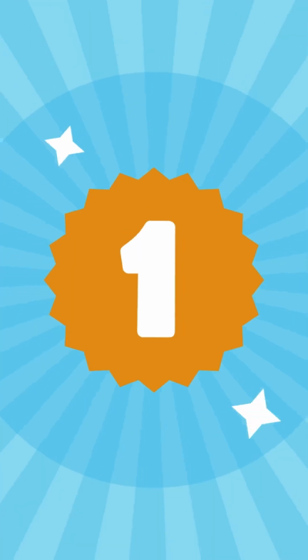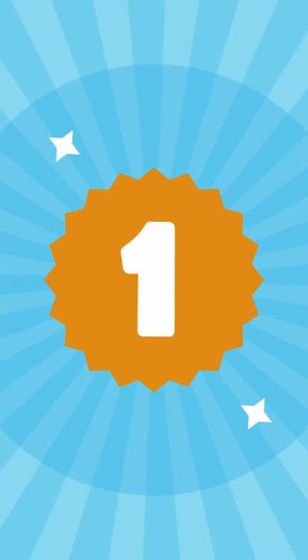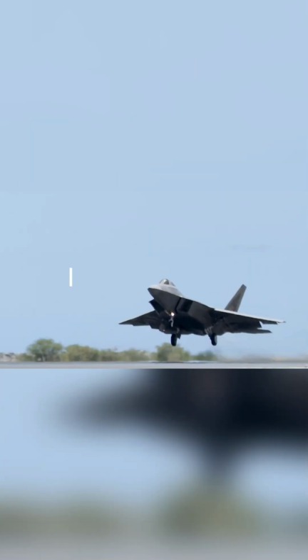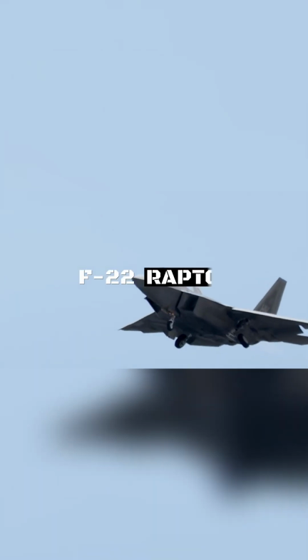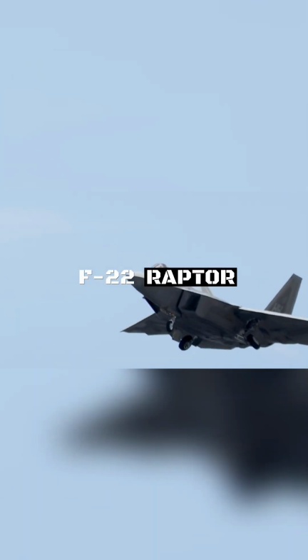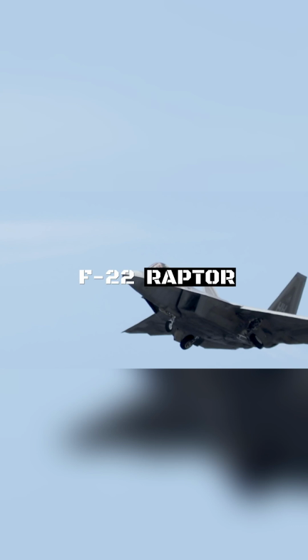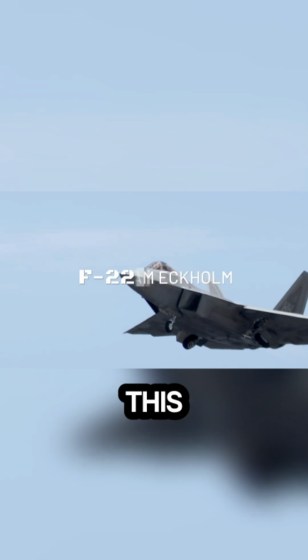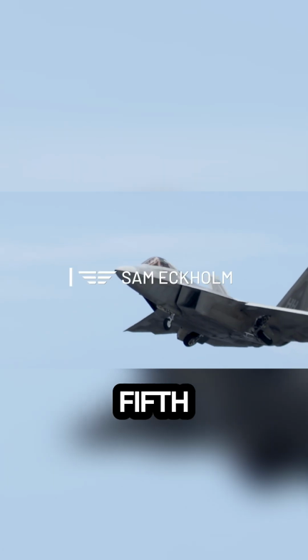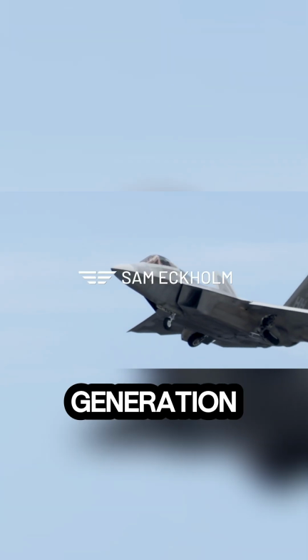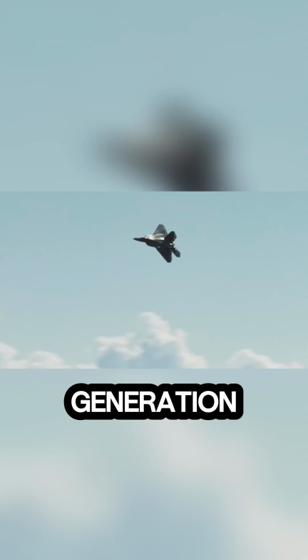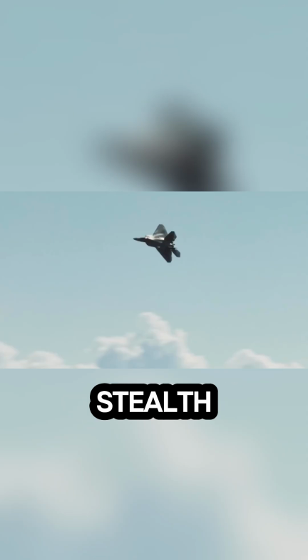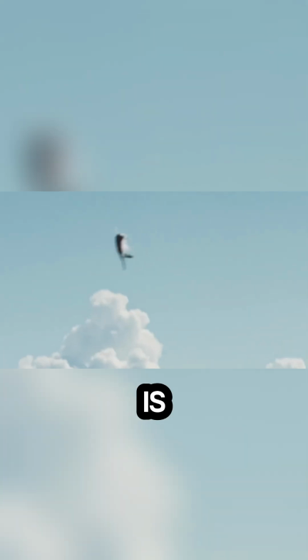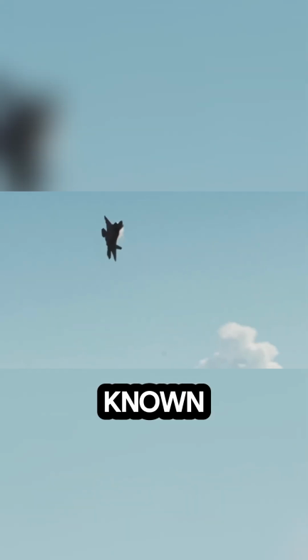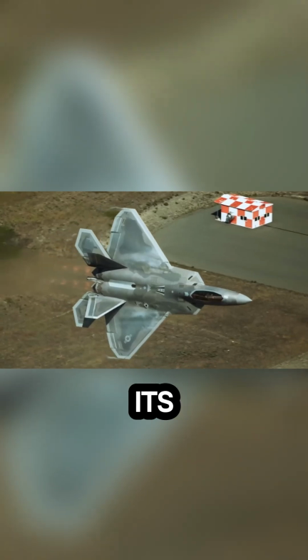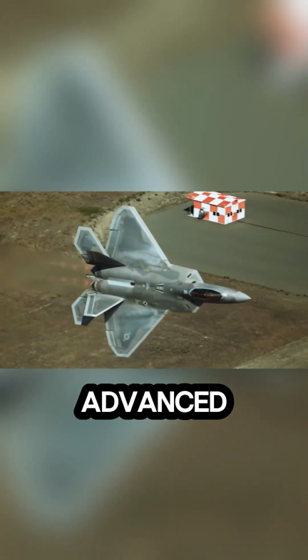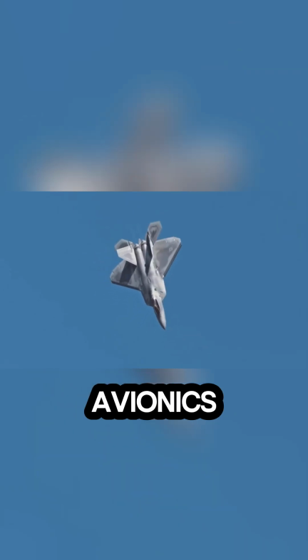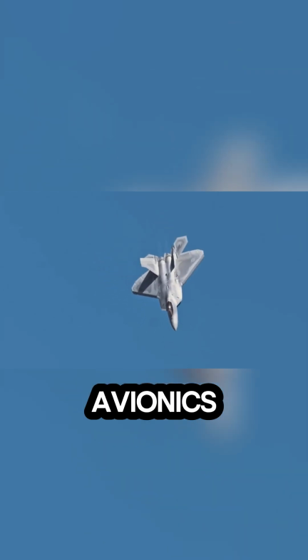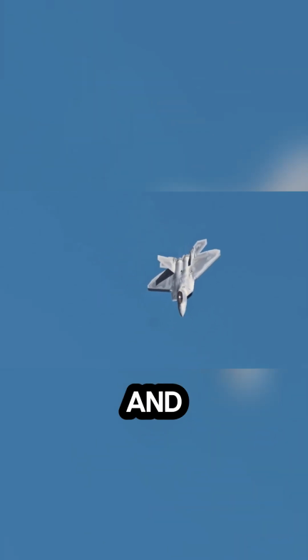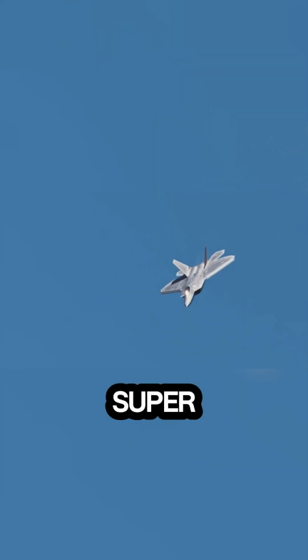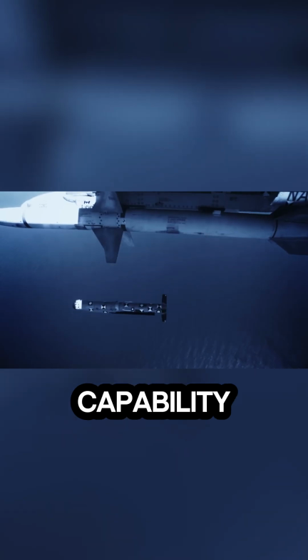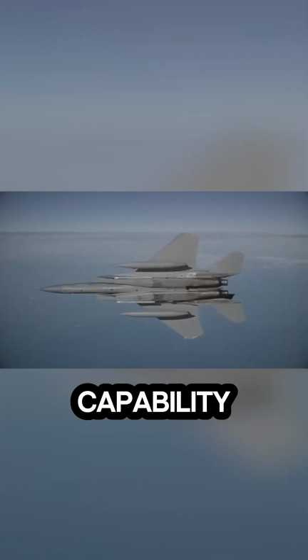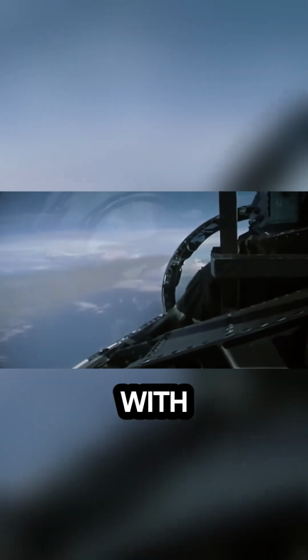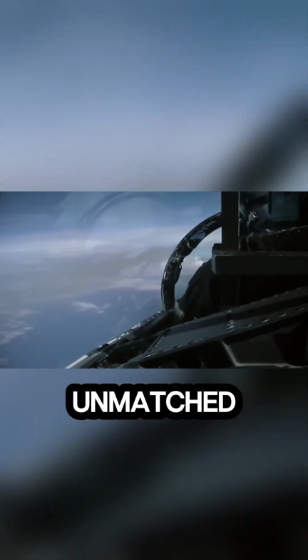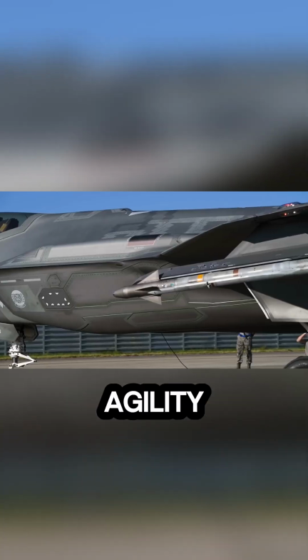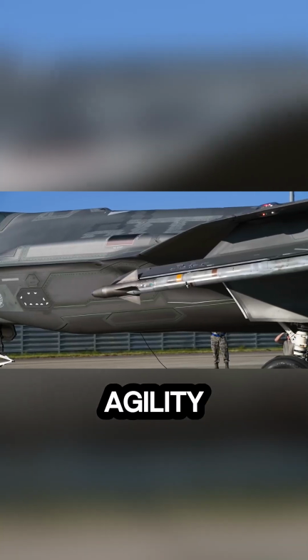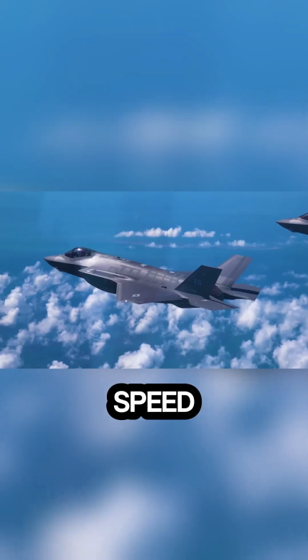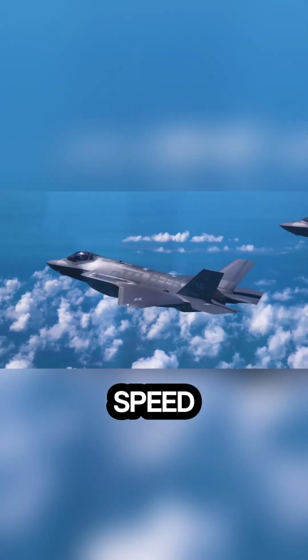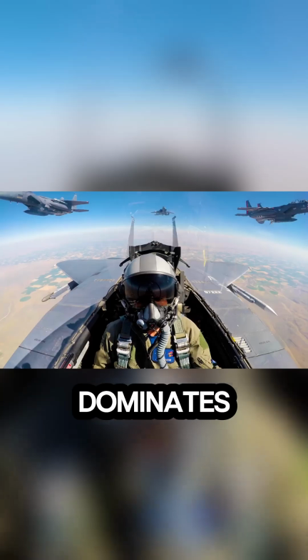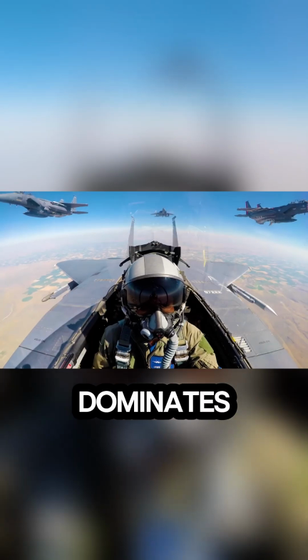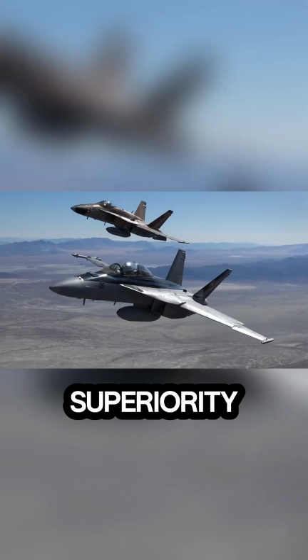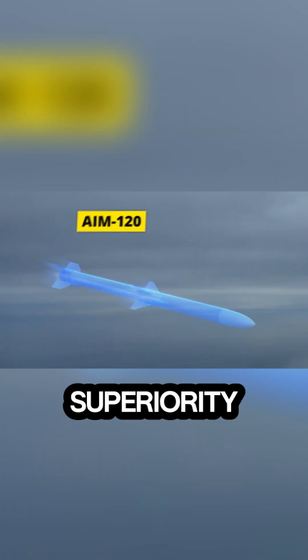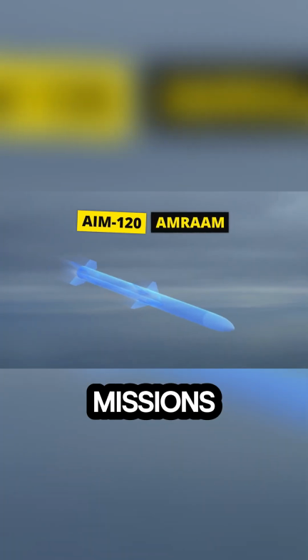First up, the F-22 Raptor. This 5th generation stealth fighter is known for its advanced avionics and supercruise capability. With unmatched agility and speed, it dominates air superiority missions.